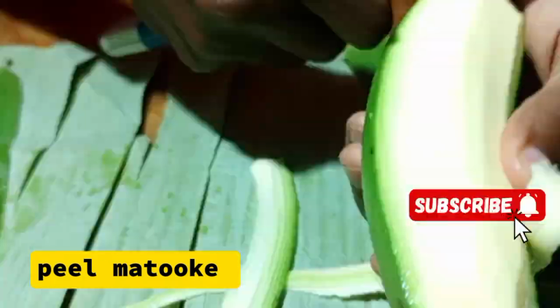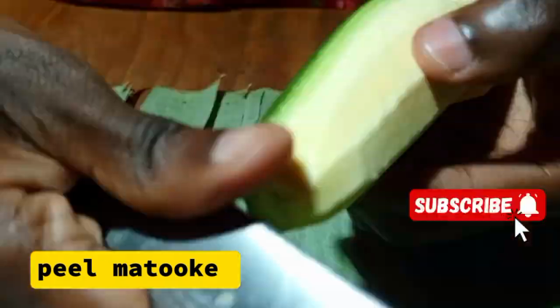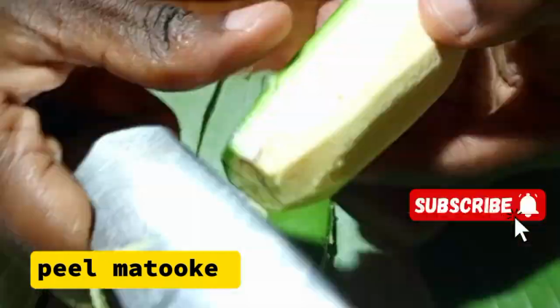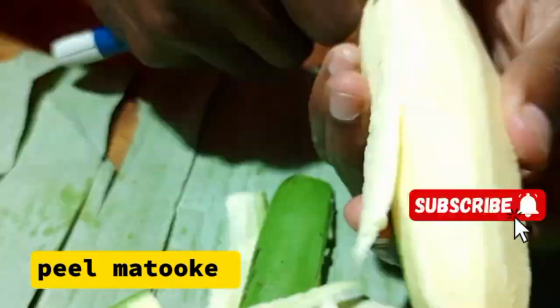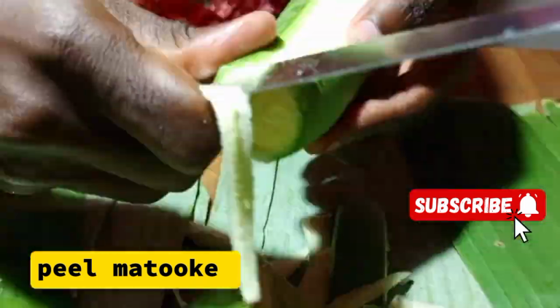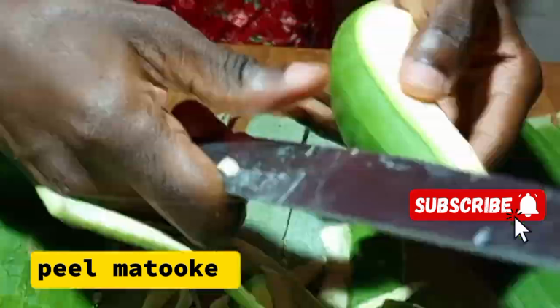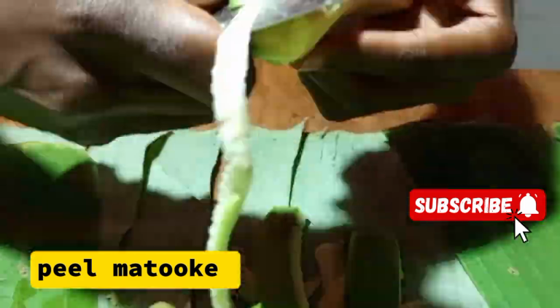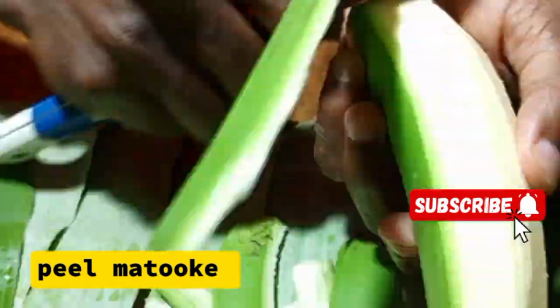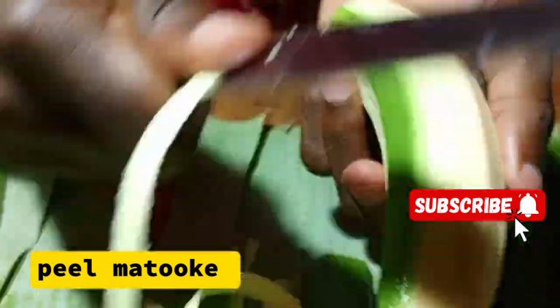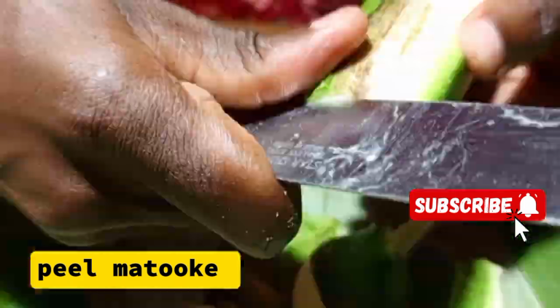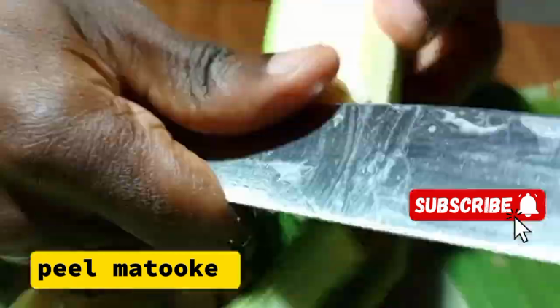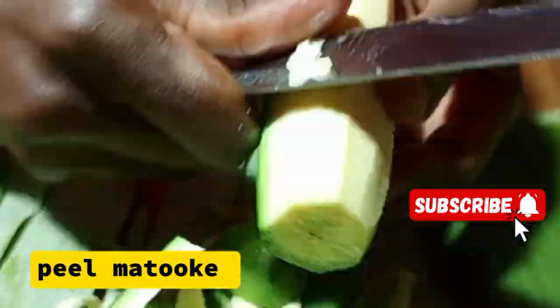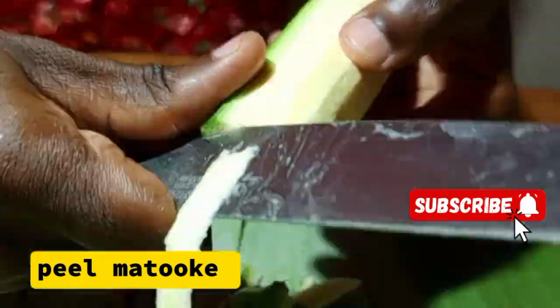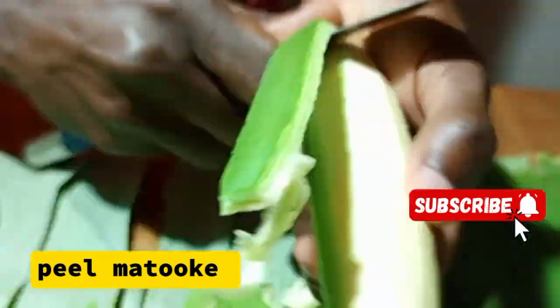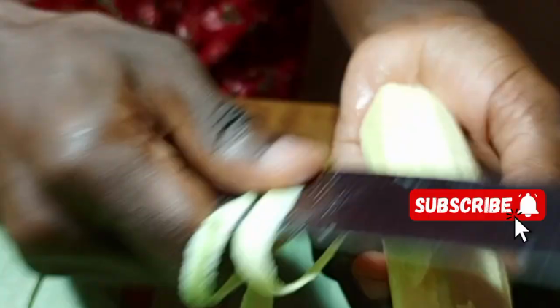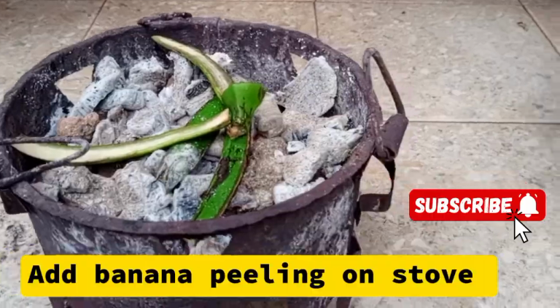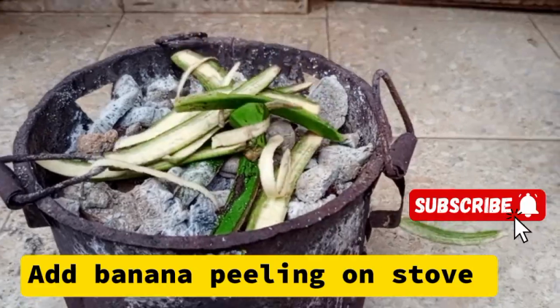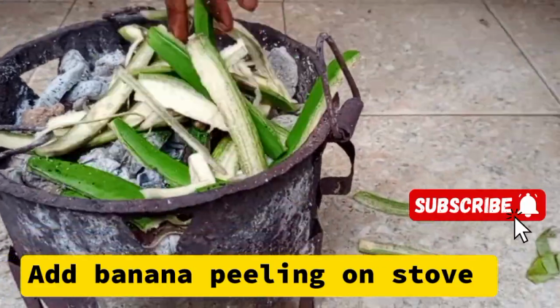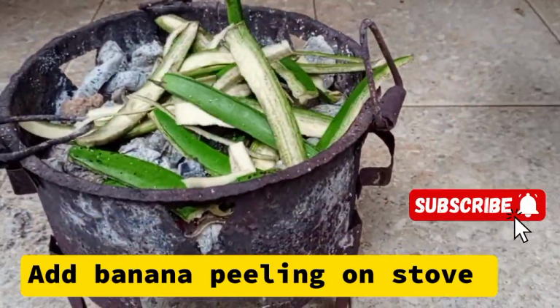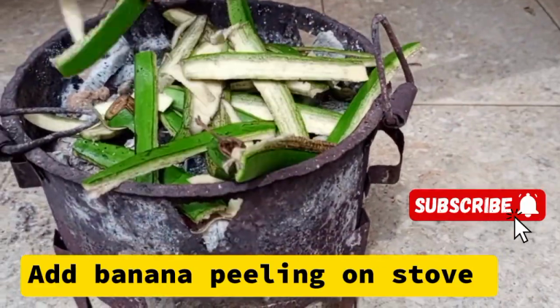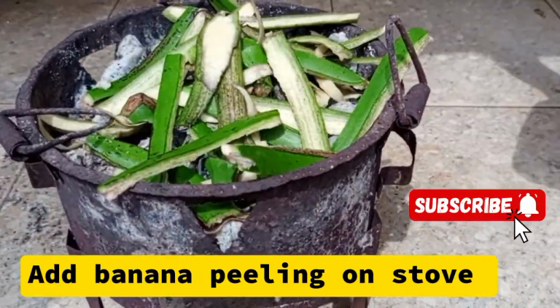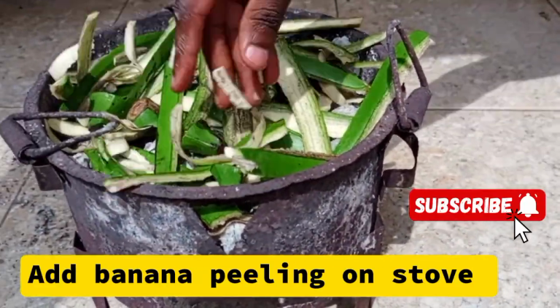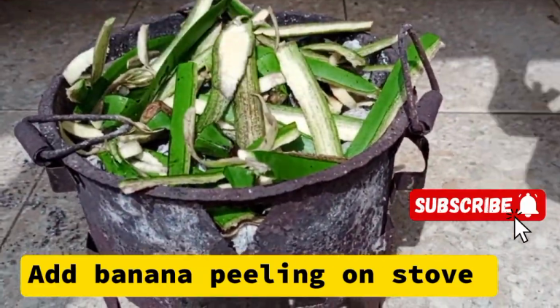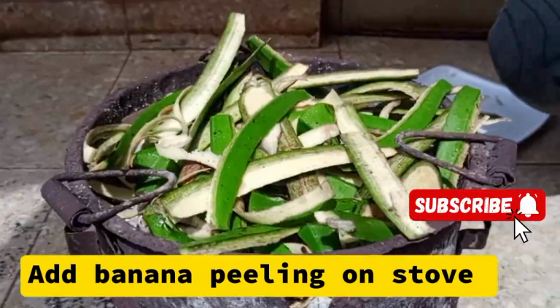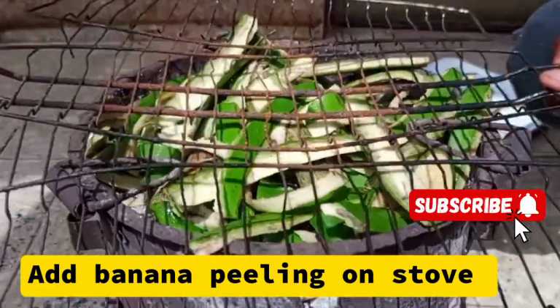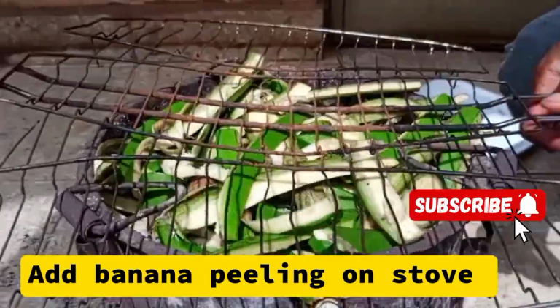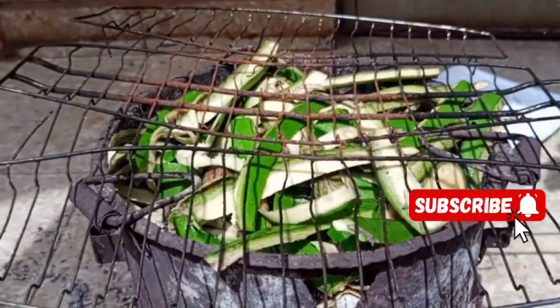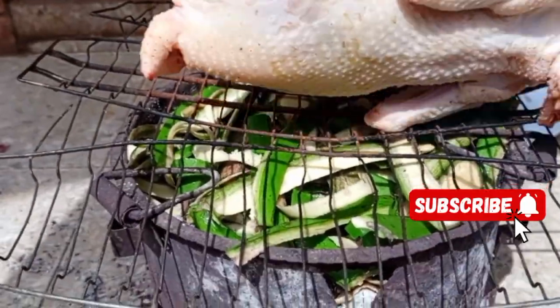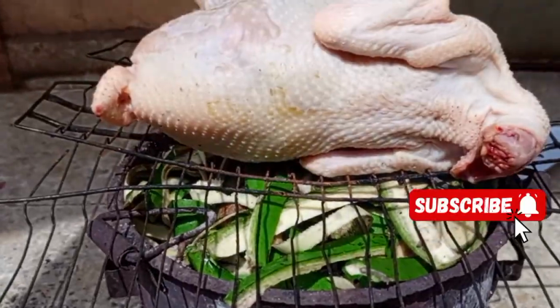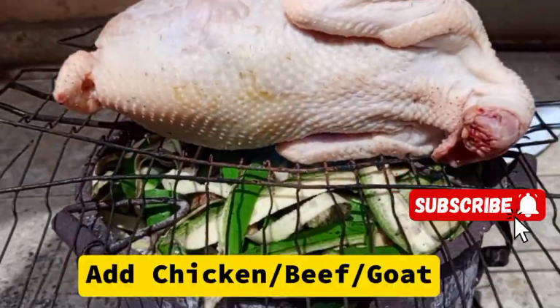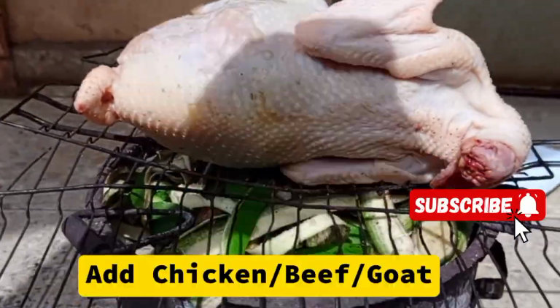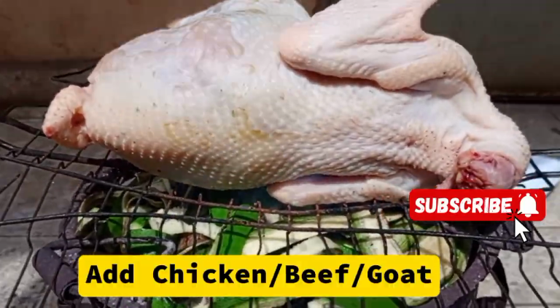We are going to peel the bananas because we only need the banana peelings. Then we are going to get our stove, which is already lighted, and we are going to put our banana peelings on it.